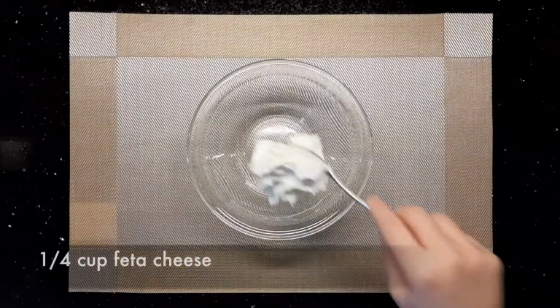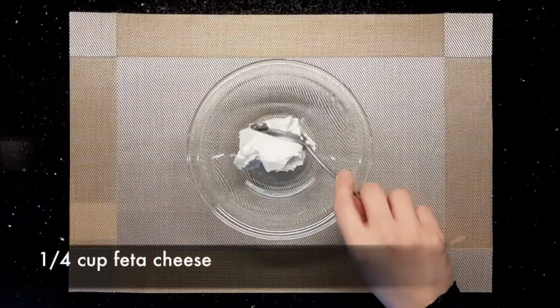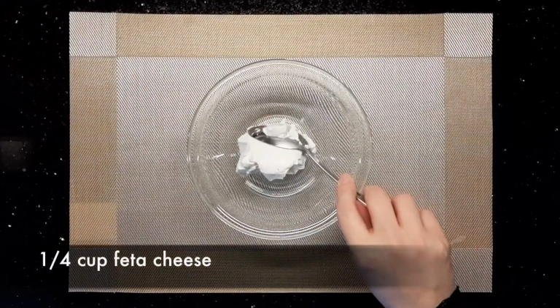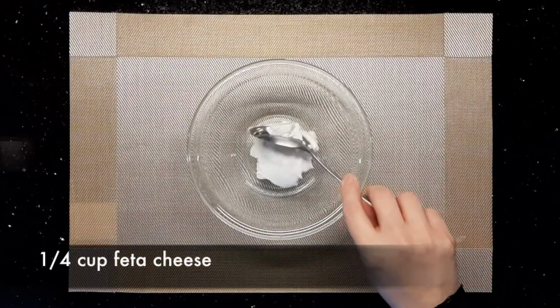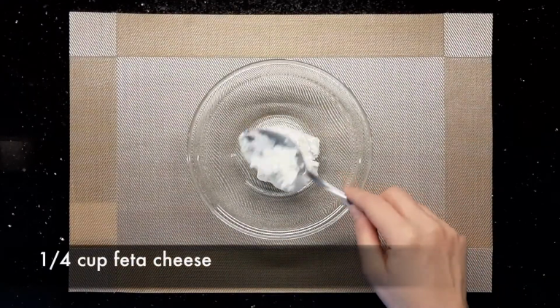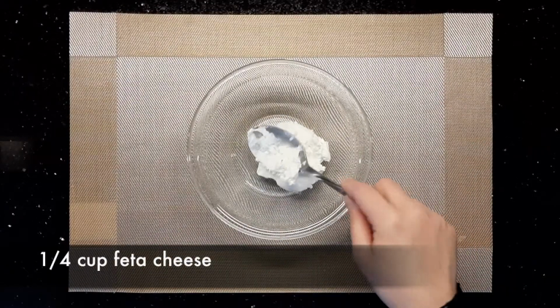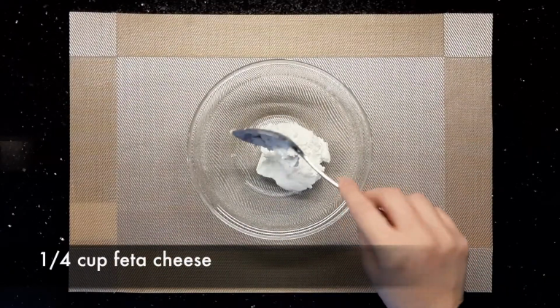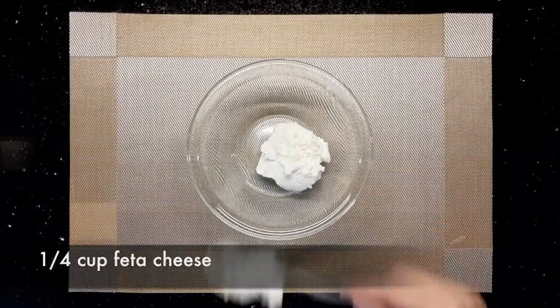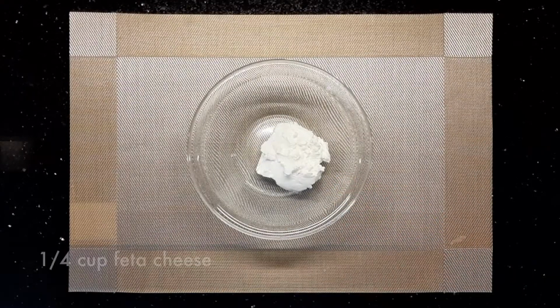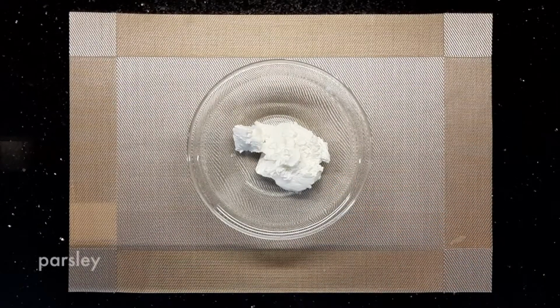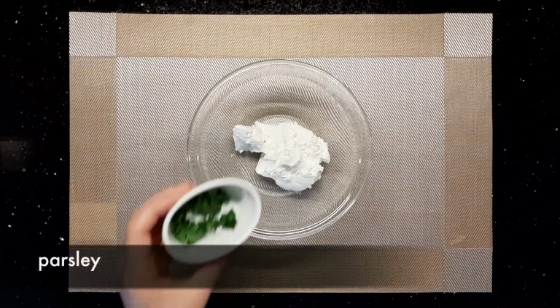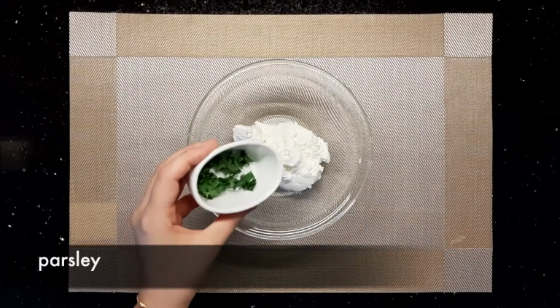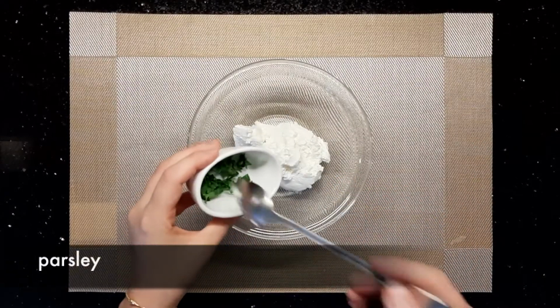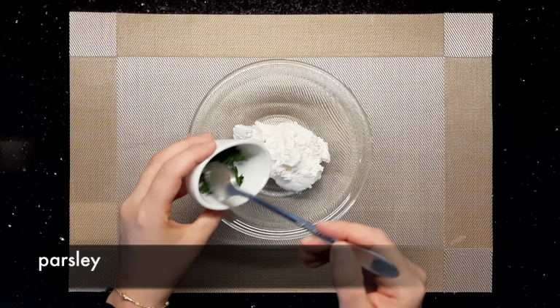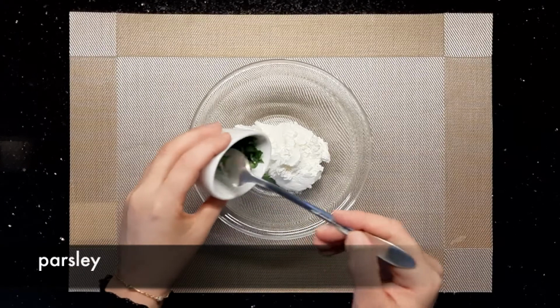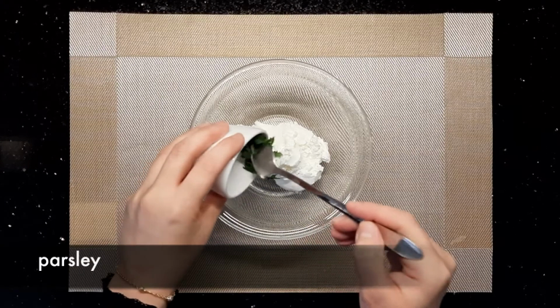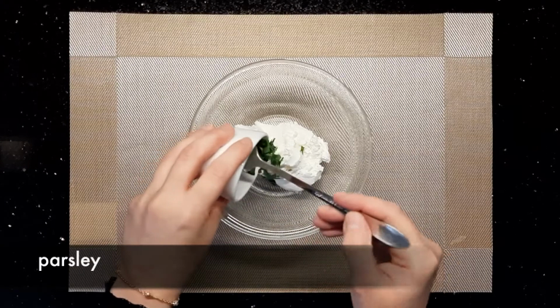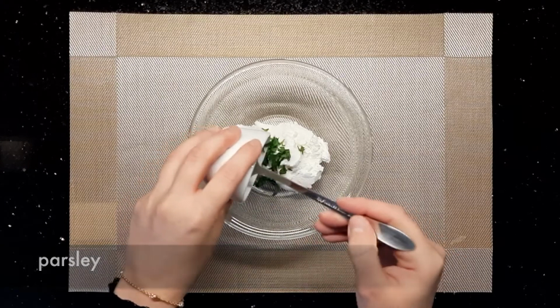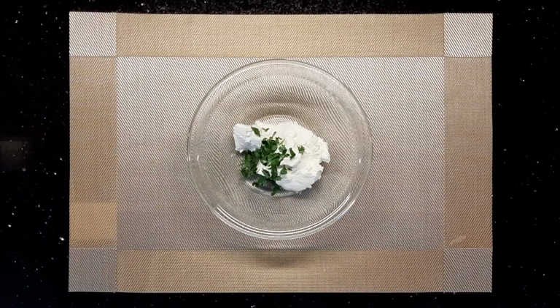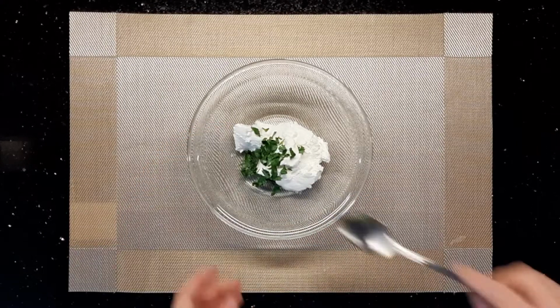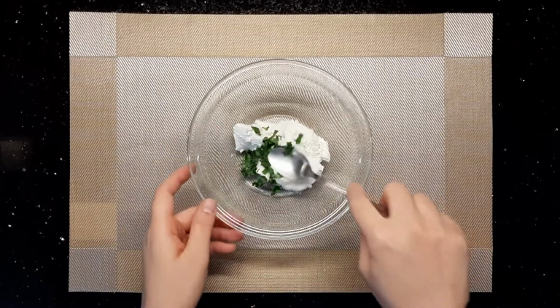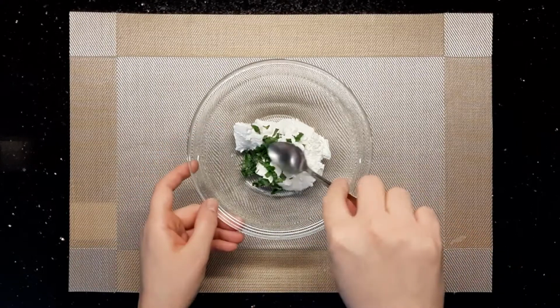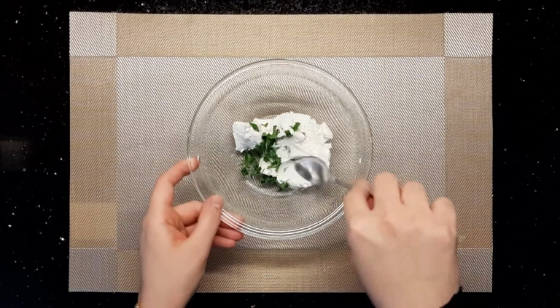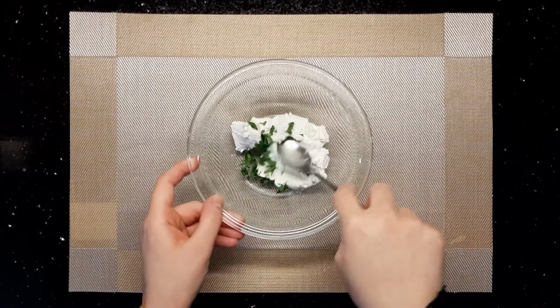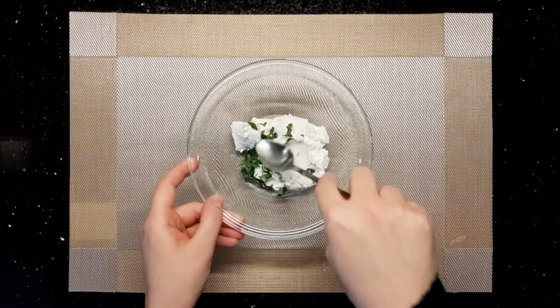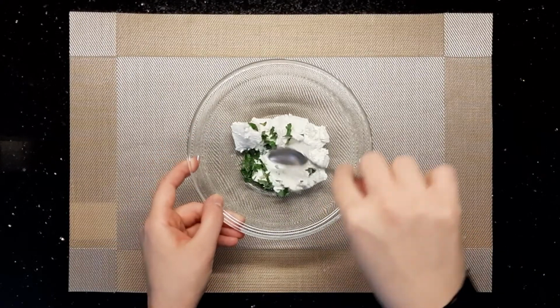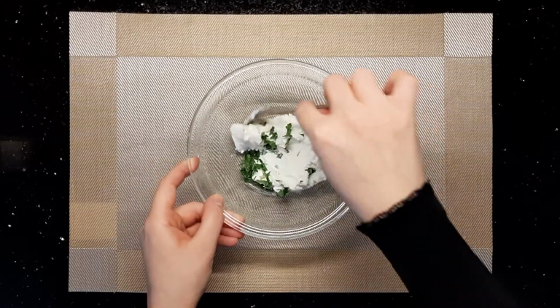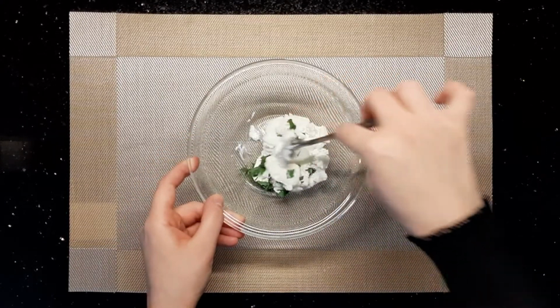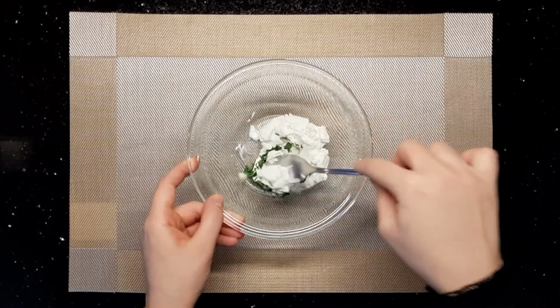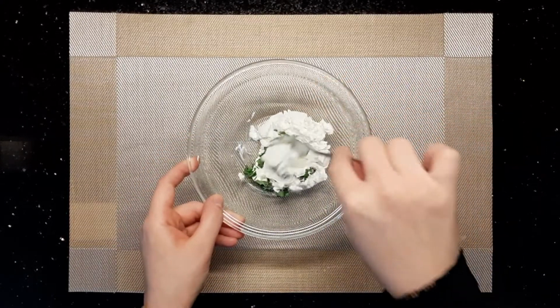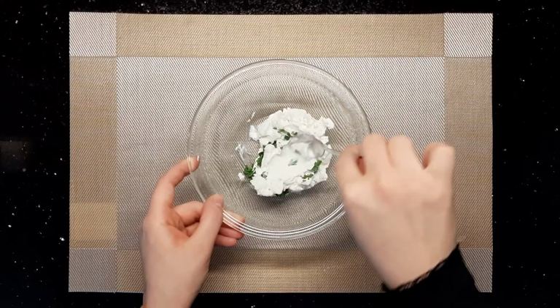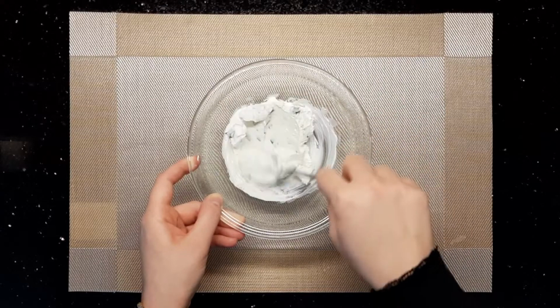To prepare the first manaish filling, add a quarter cup of feta cheese to a mixing bowl, add a pinch of parsley, and stir them until they are fully combined.